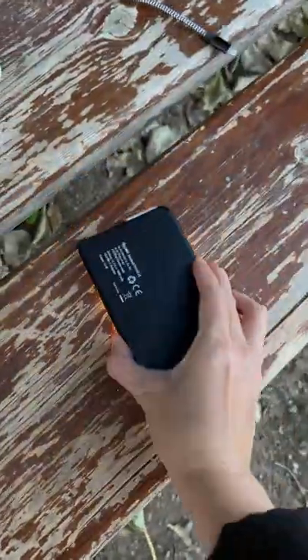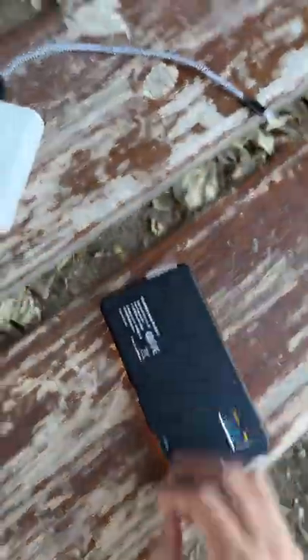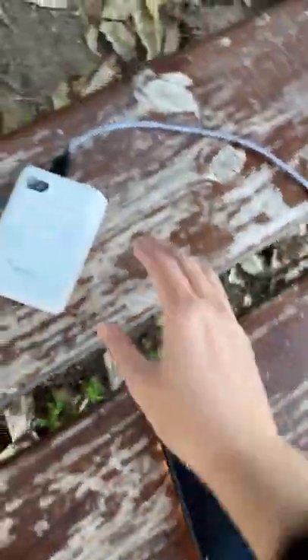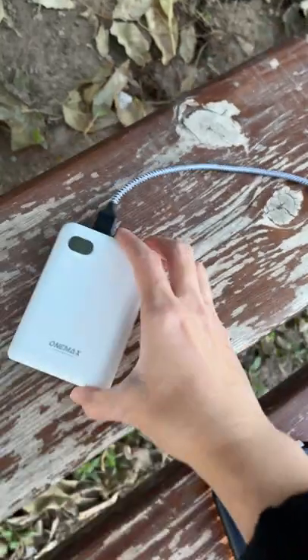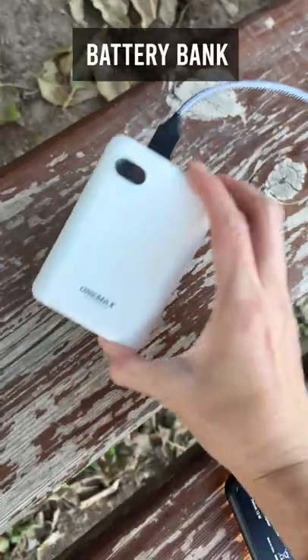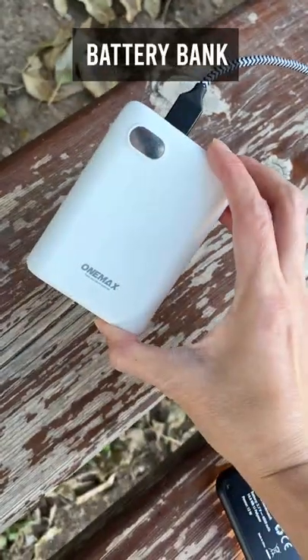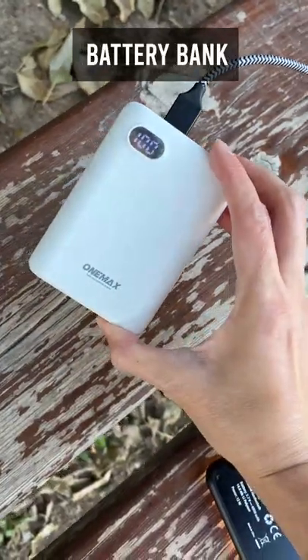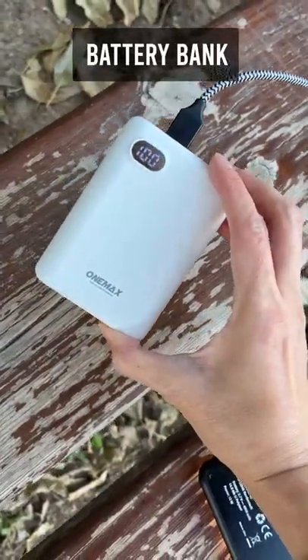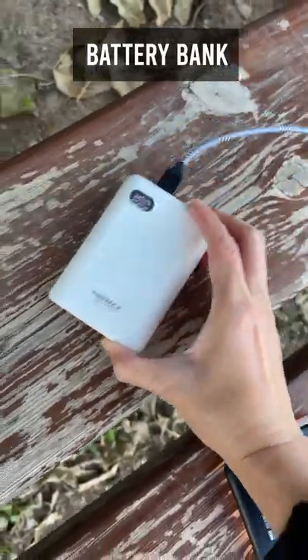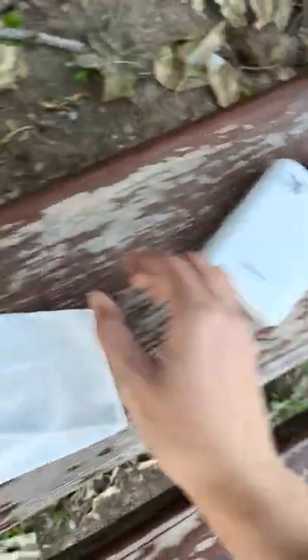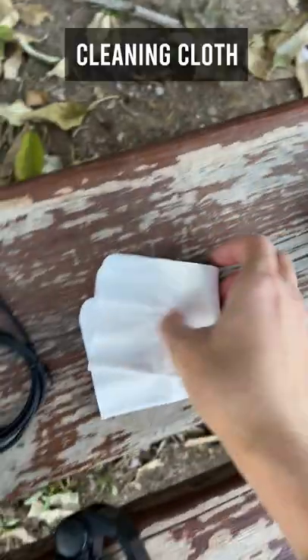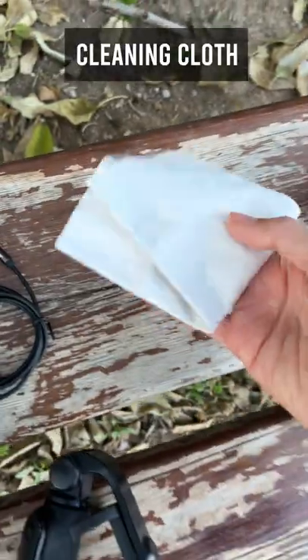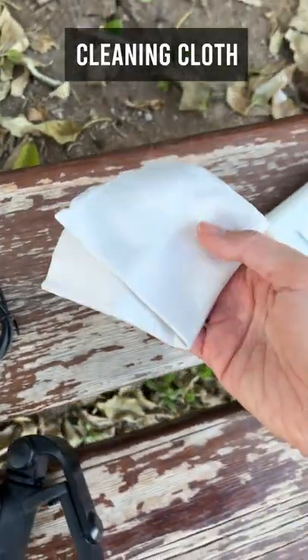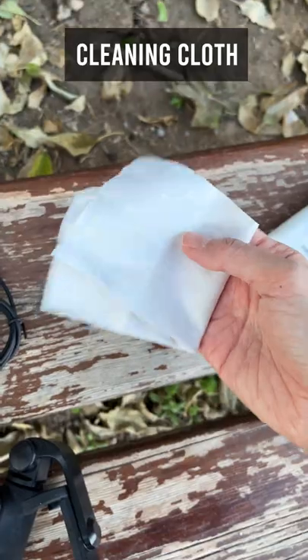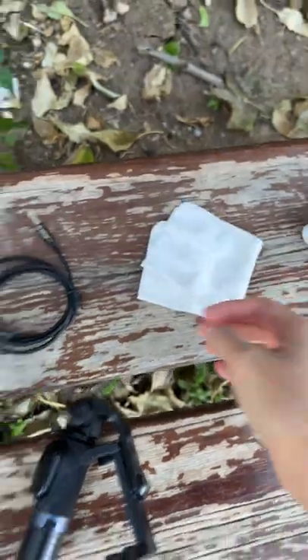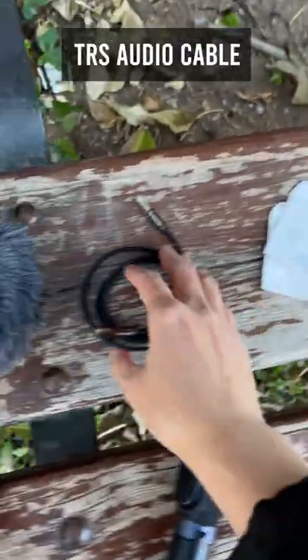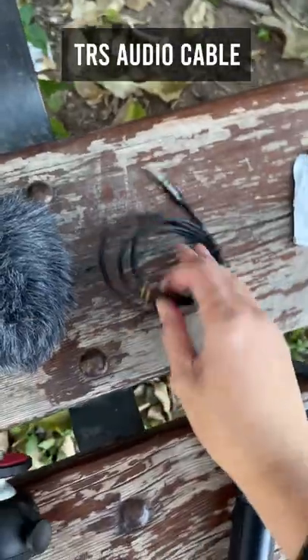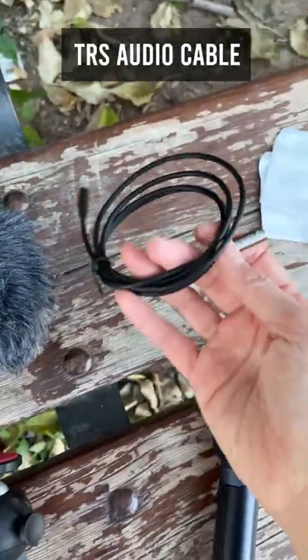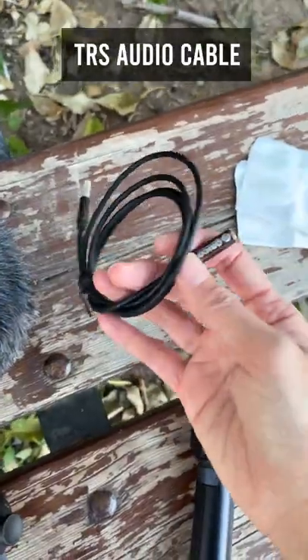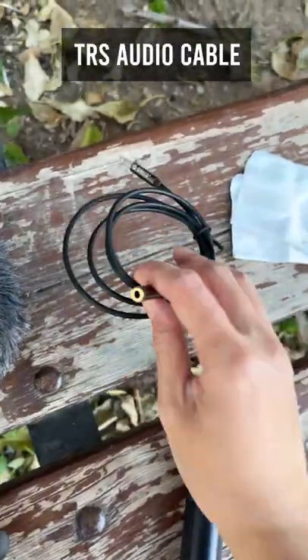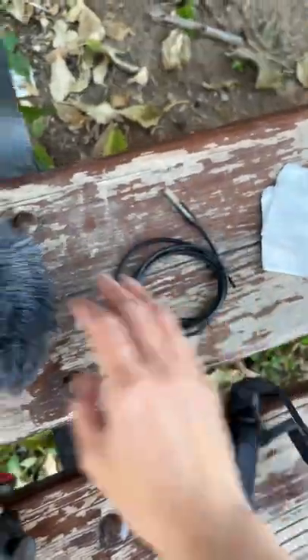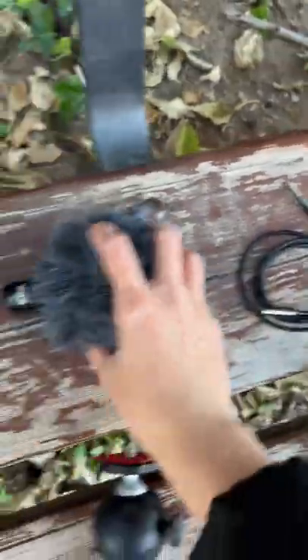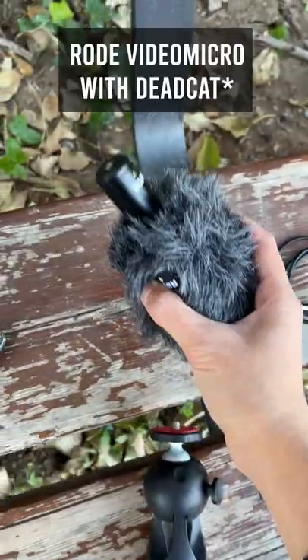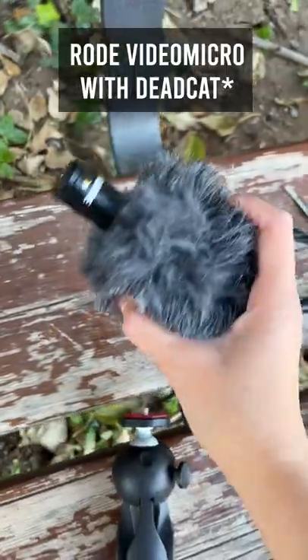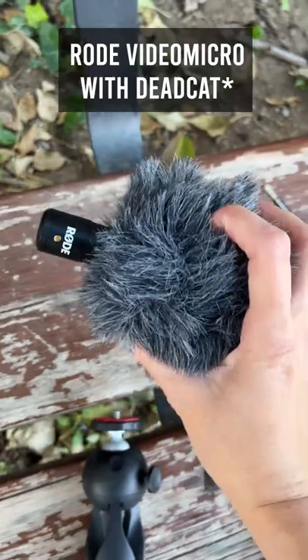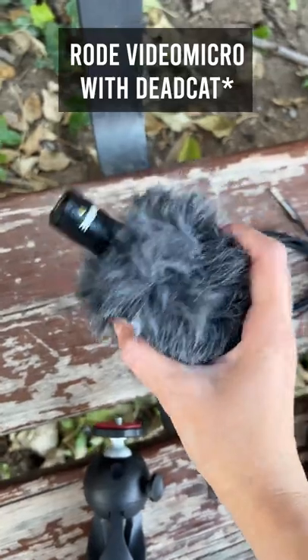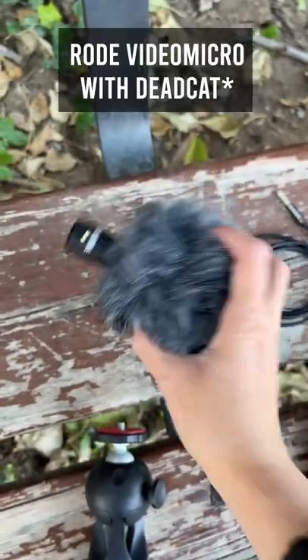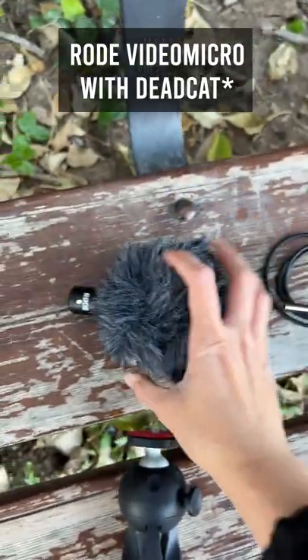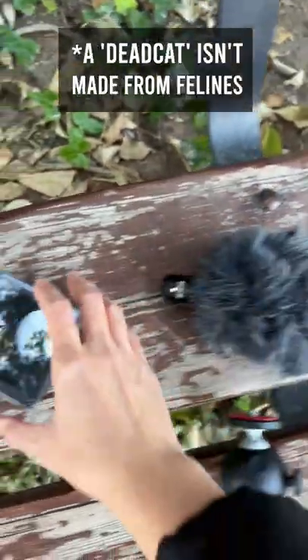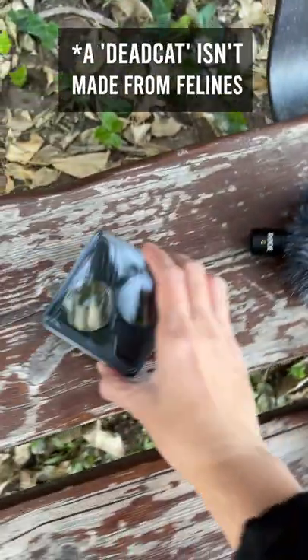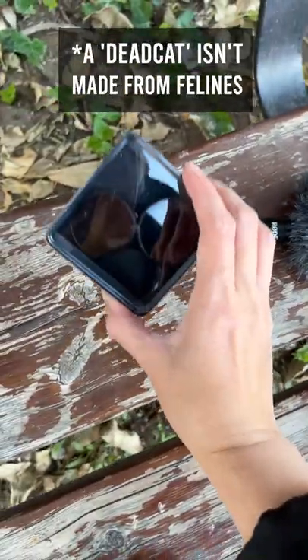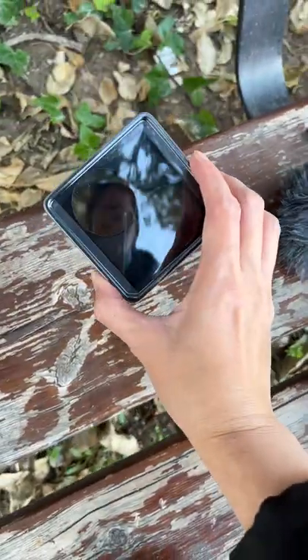A battery bank to charge your phone and the camera, some cleaning cloth, and a long TRS cable for the super portable Rode Video Micro that comes with a dead cat — the fluffy stuff.